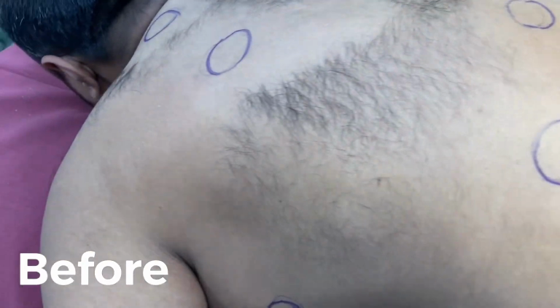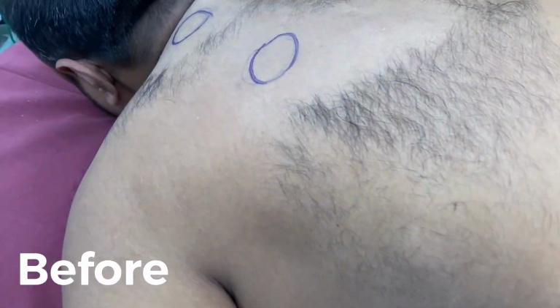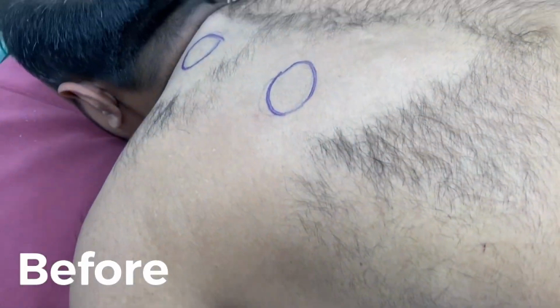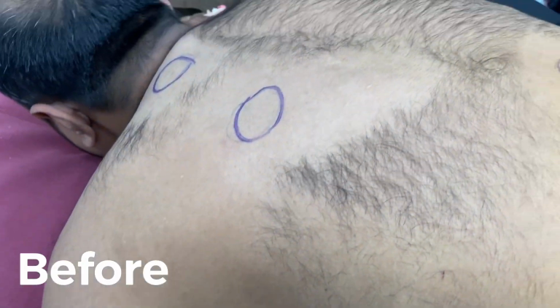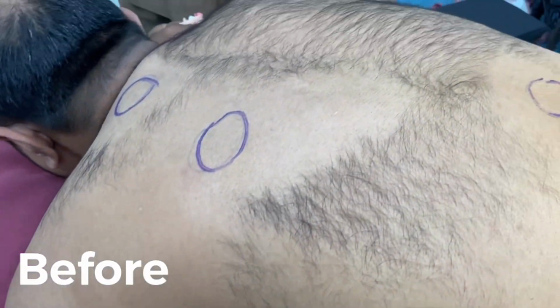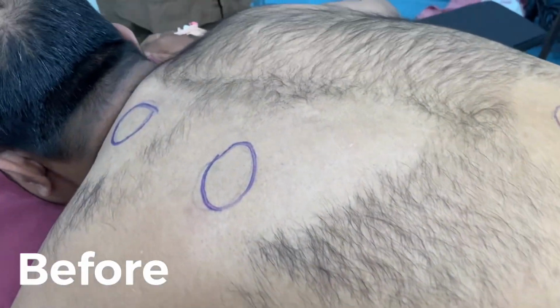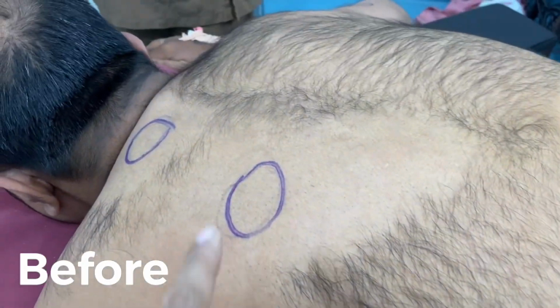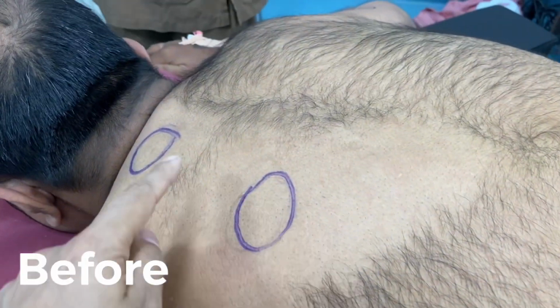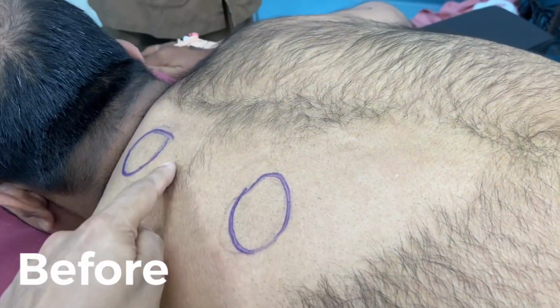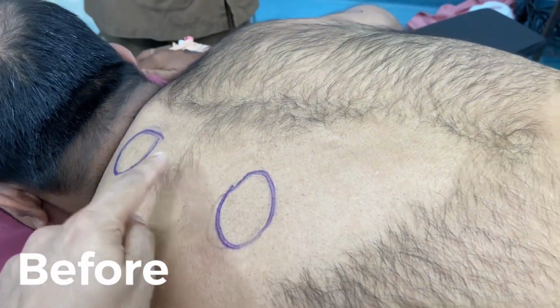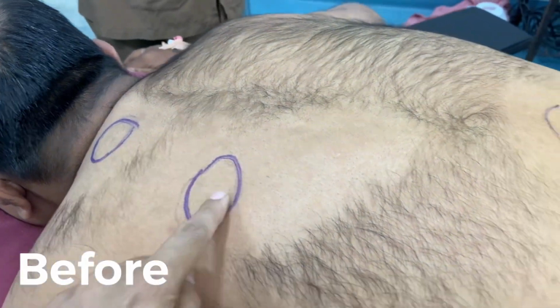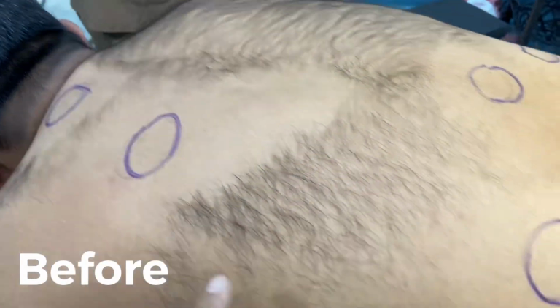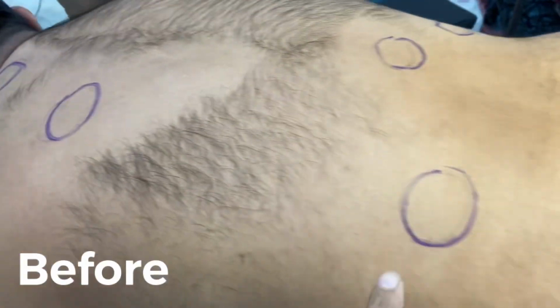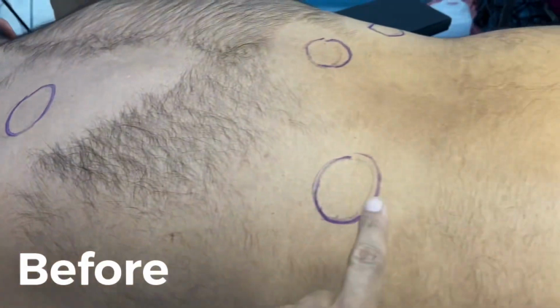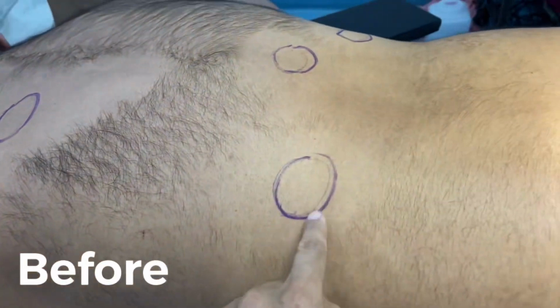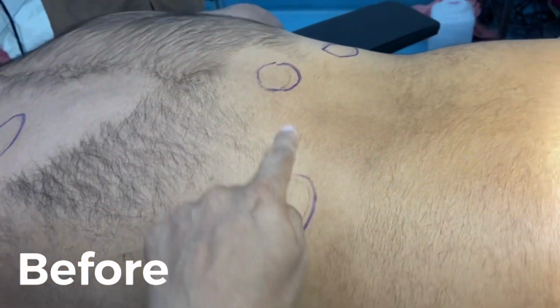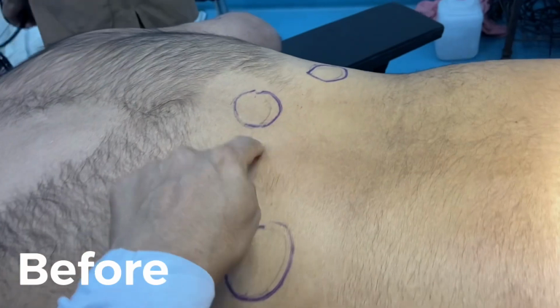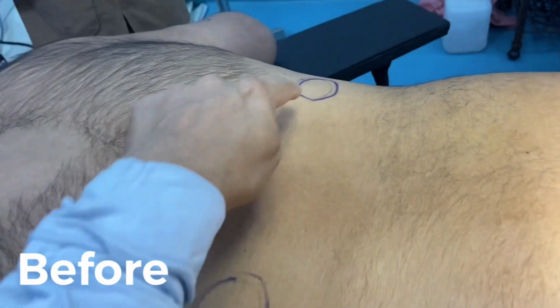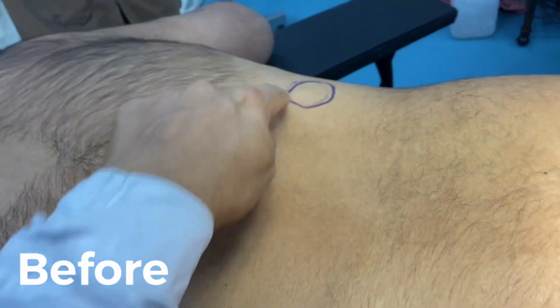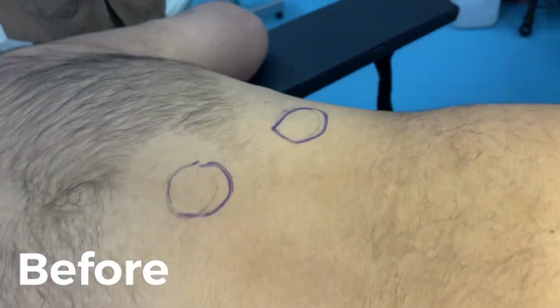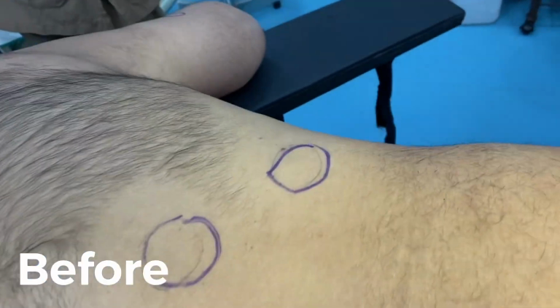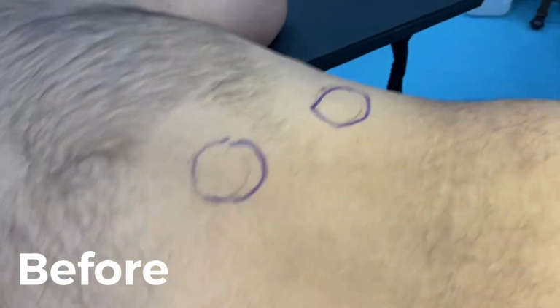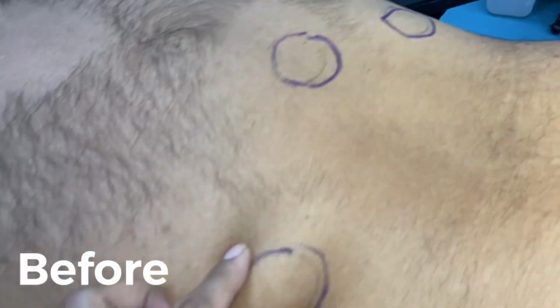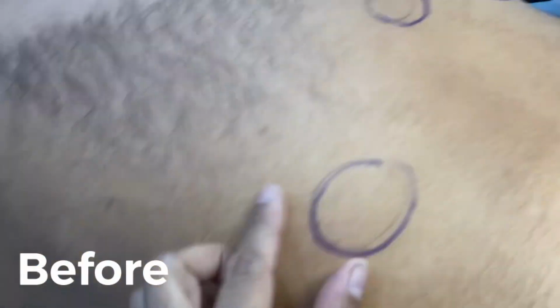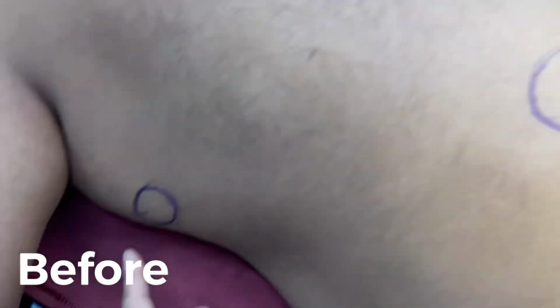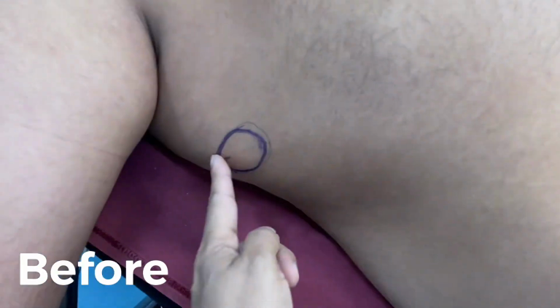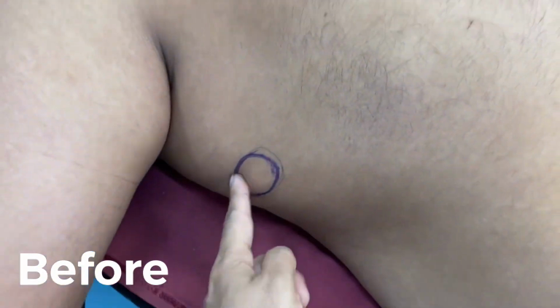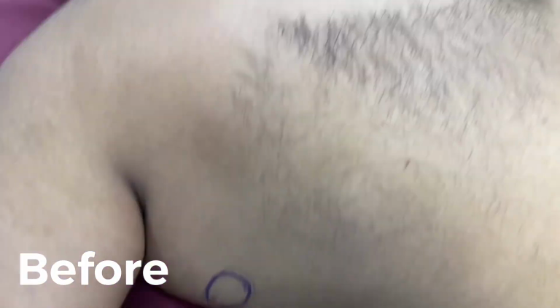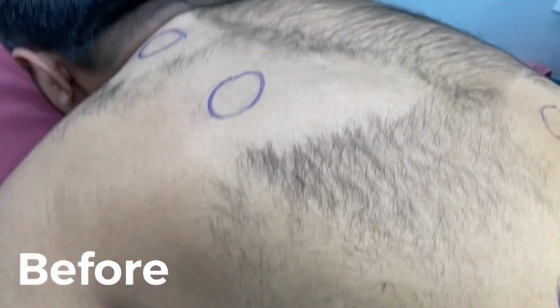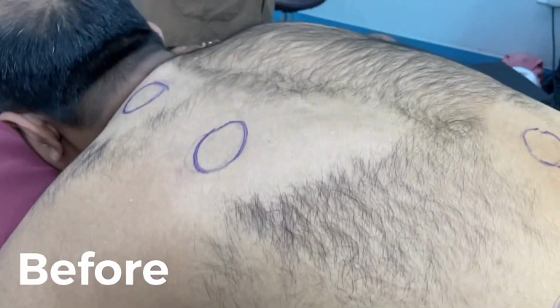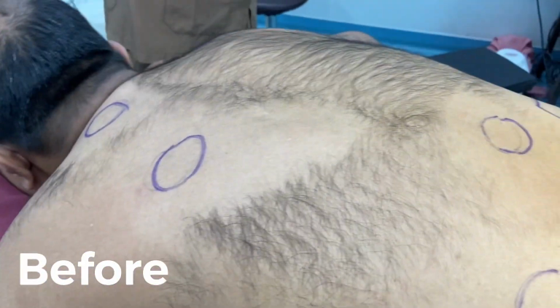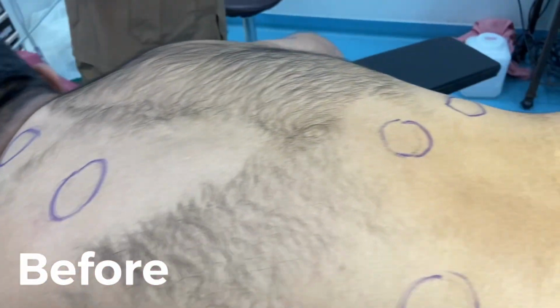Multiple lipomas. One, two, three, four, five, six — multiple lipomas.